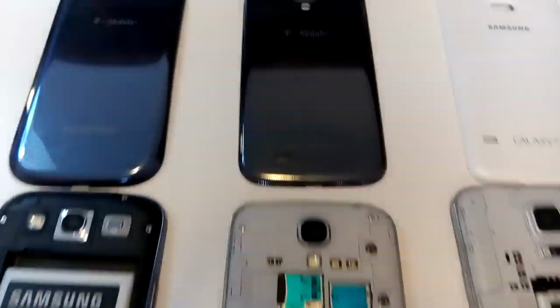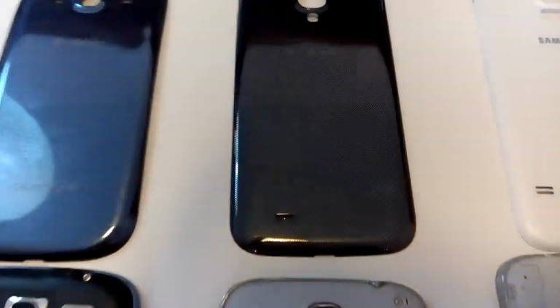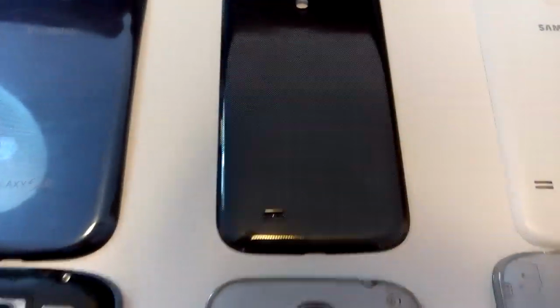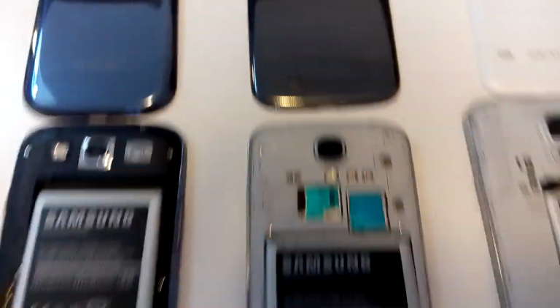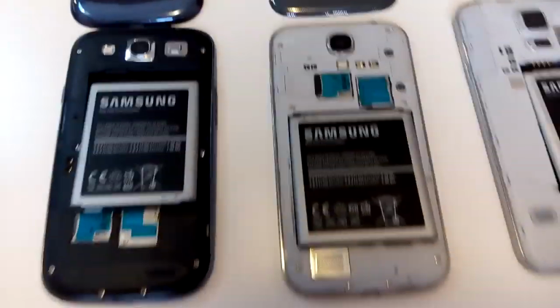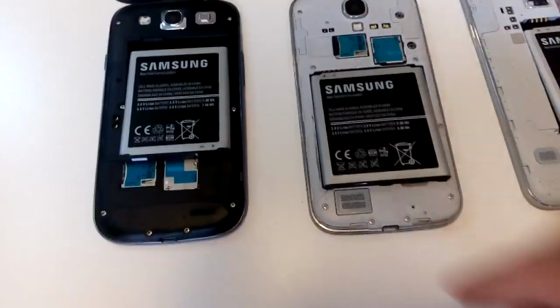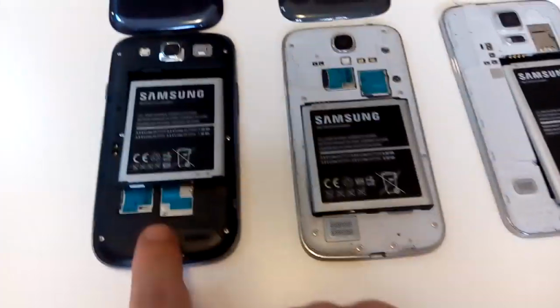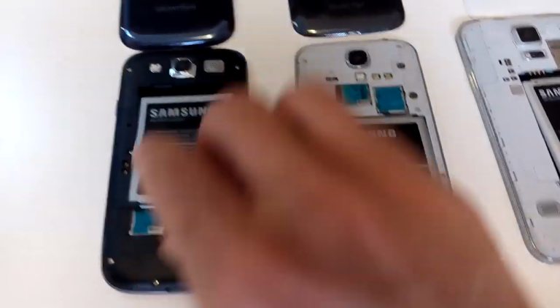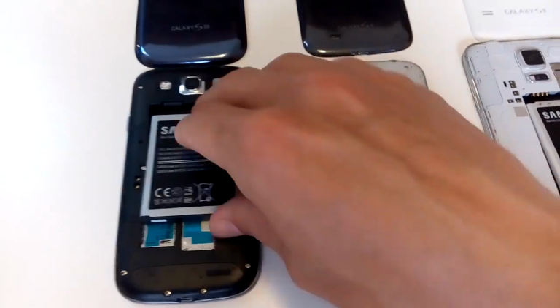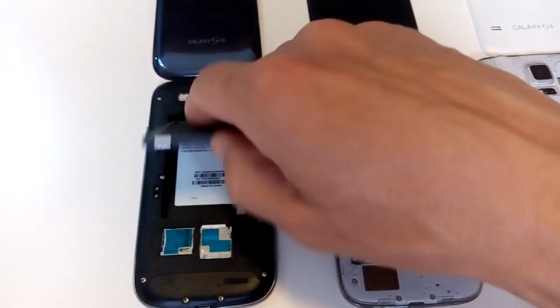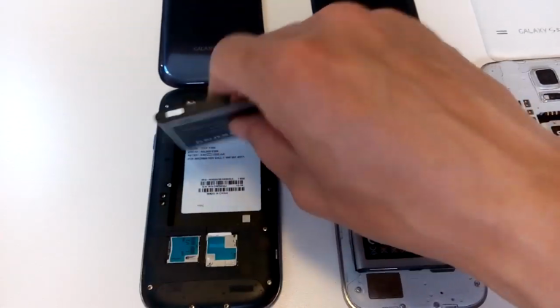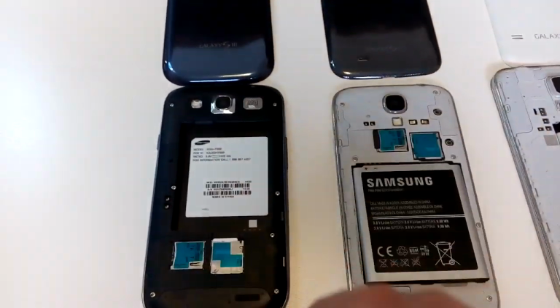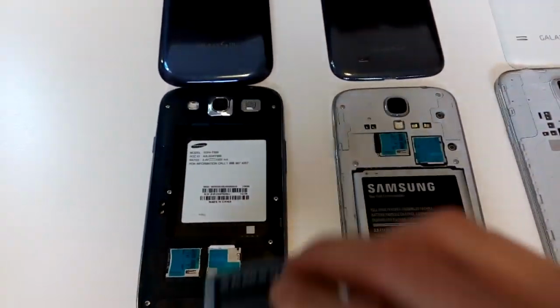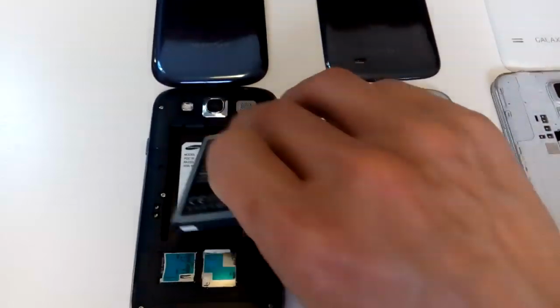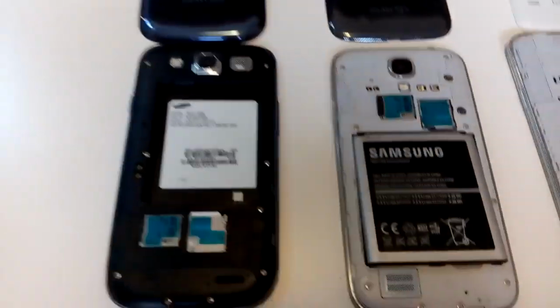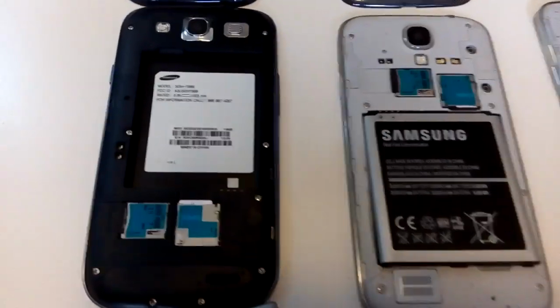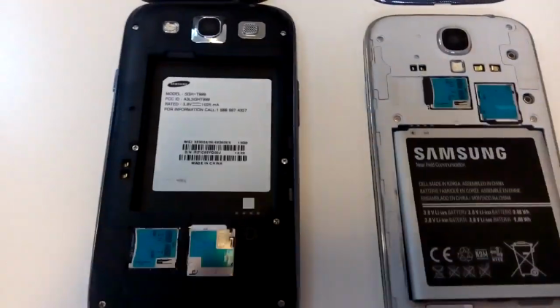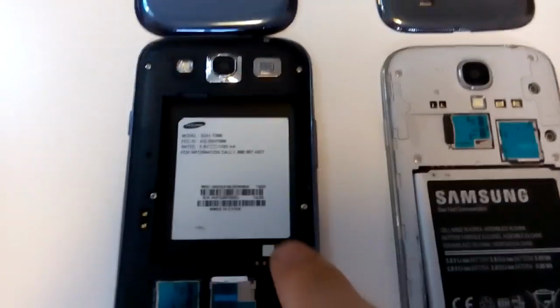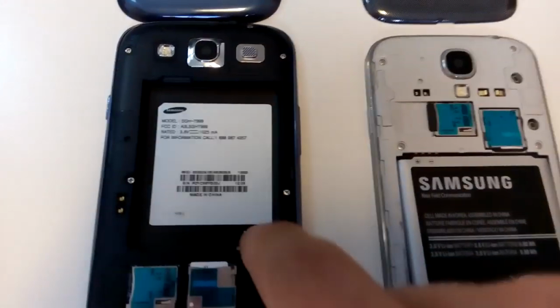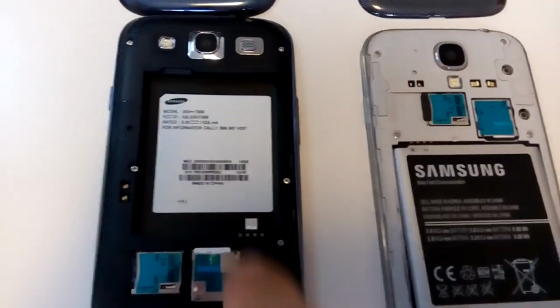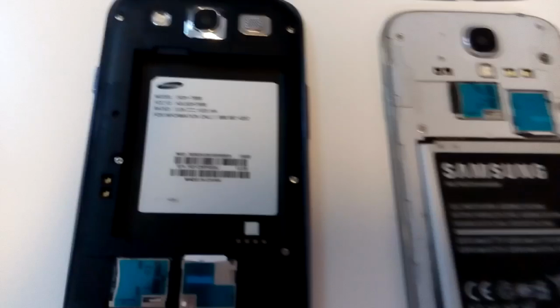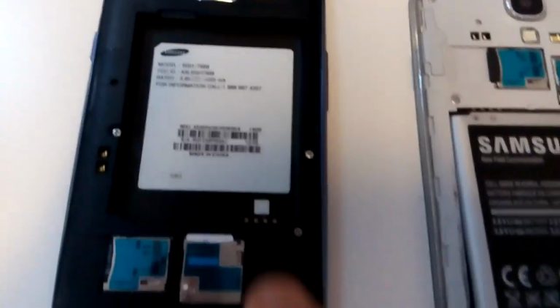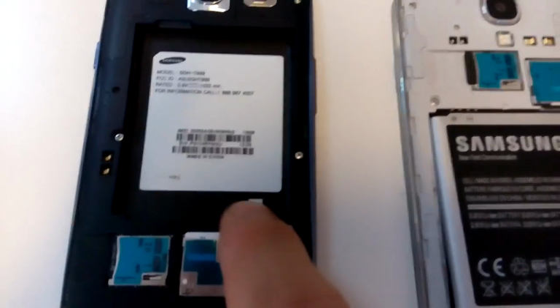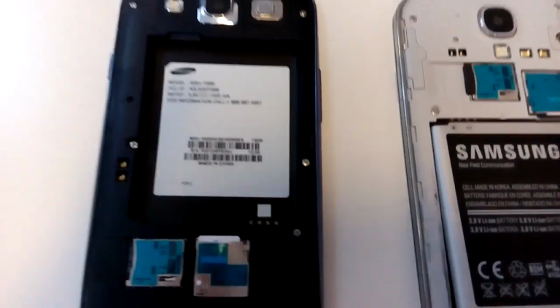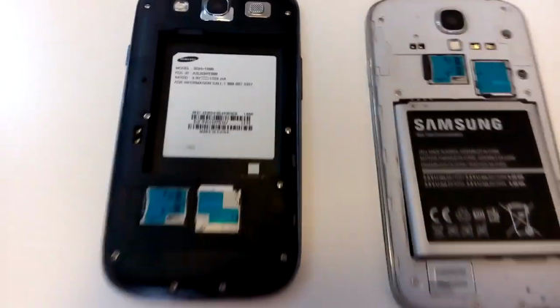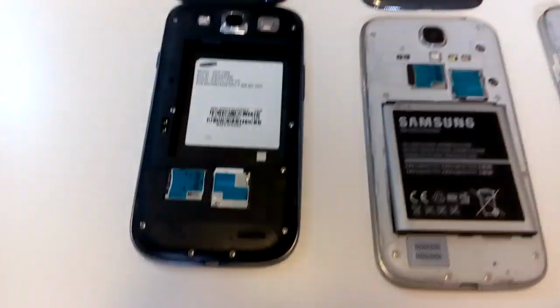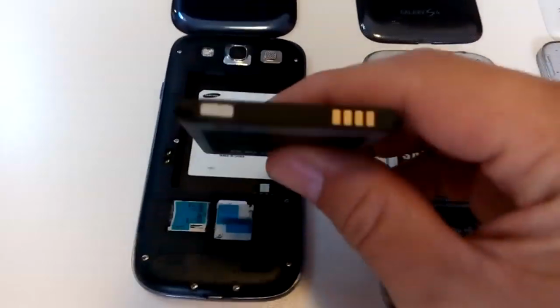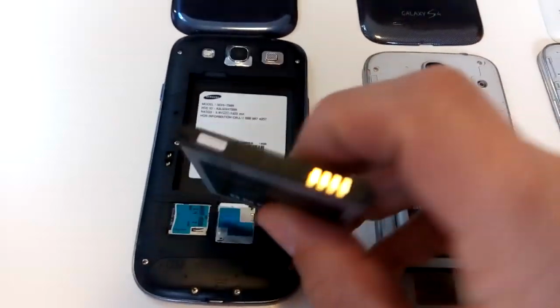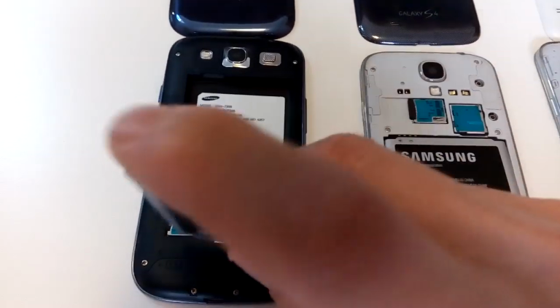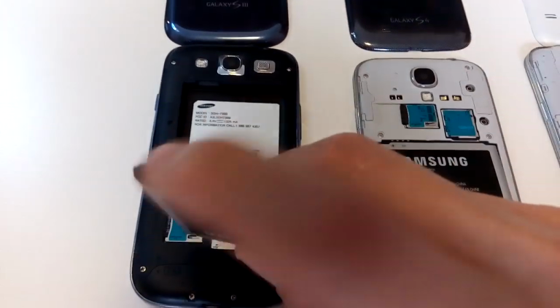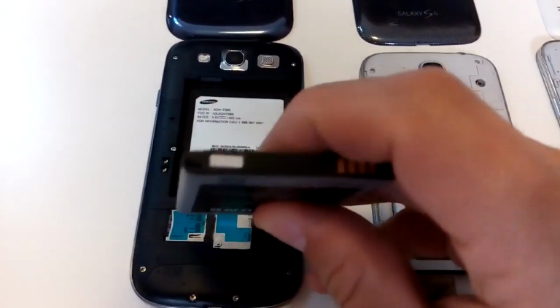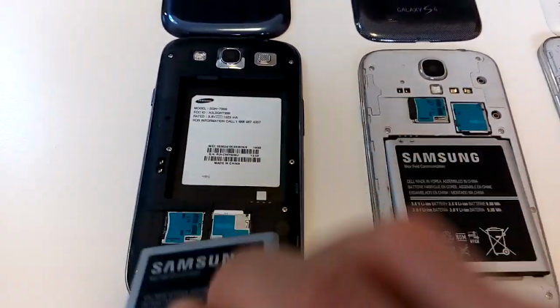It's very simple. What you do is, here's the S3 here. You pop out the battery here. You will notice this right here — see that white sticker right there? That's one. Also look at the battery; you have one on there too.